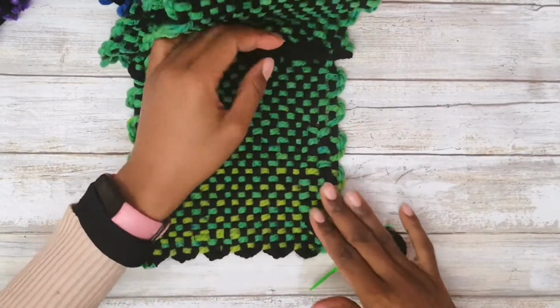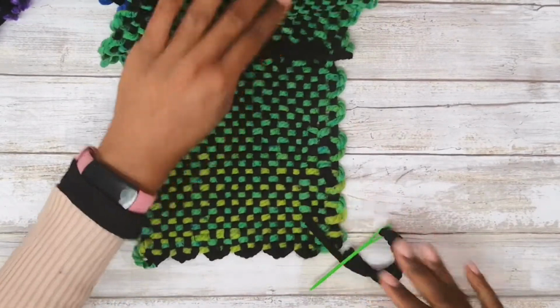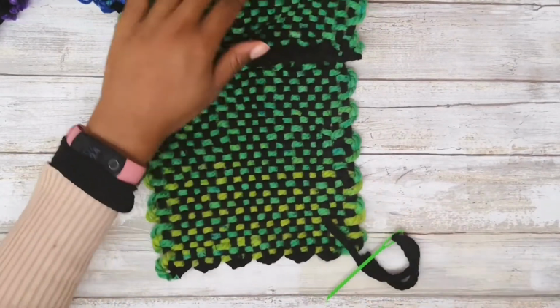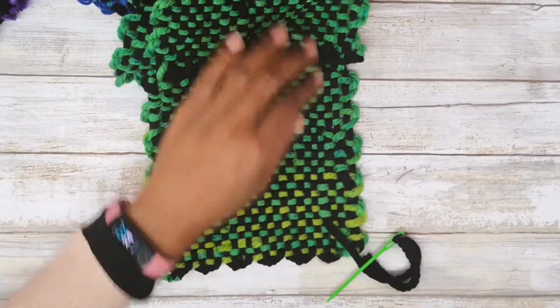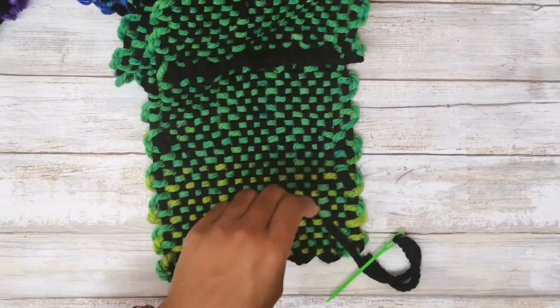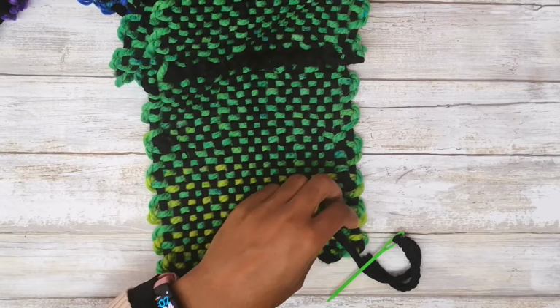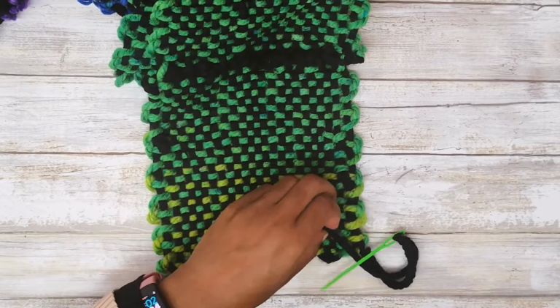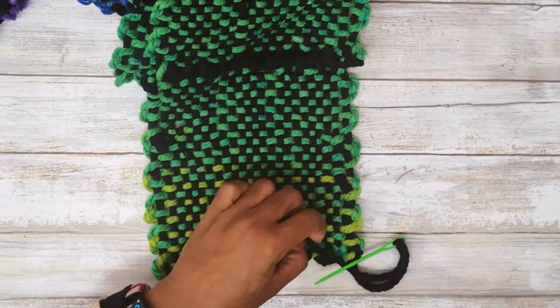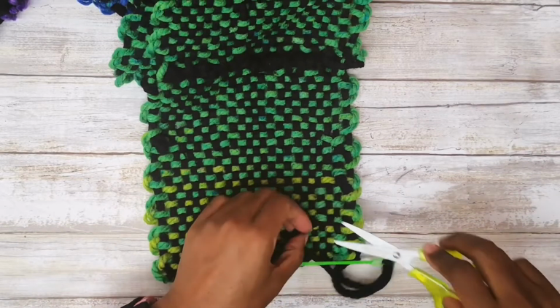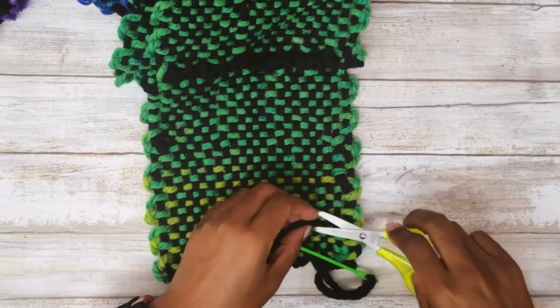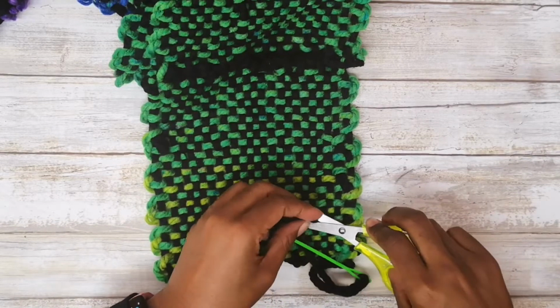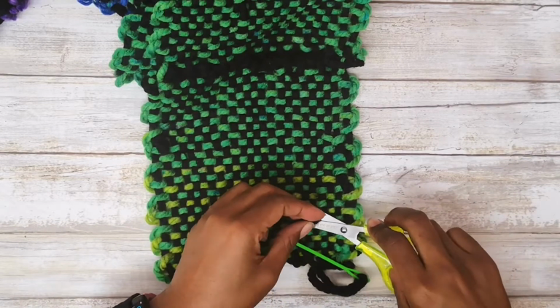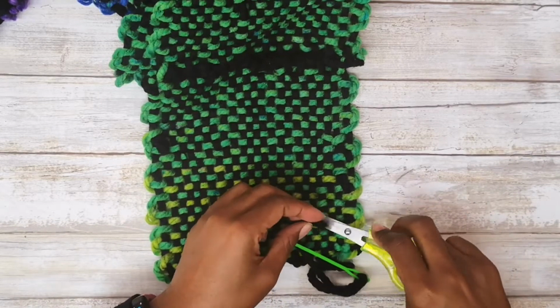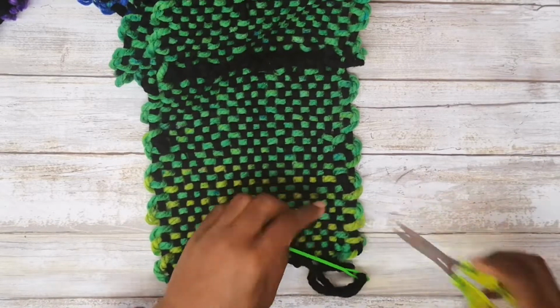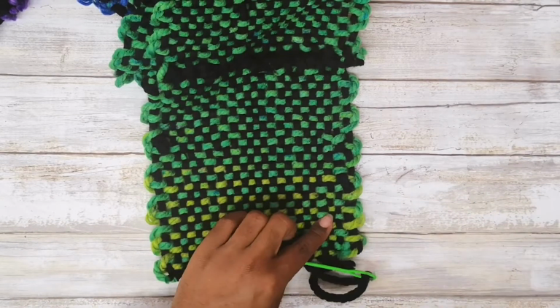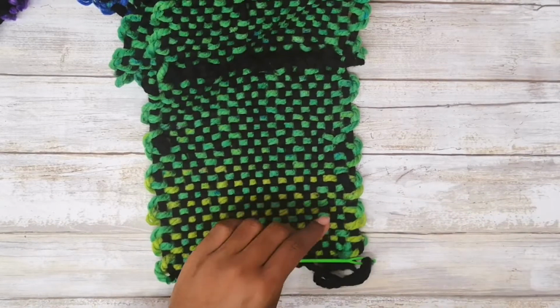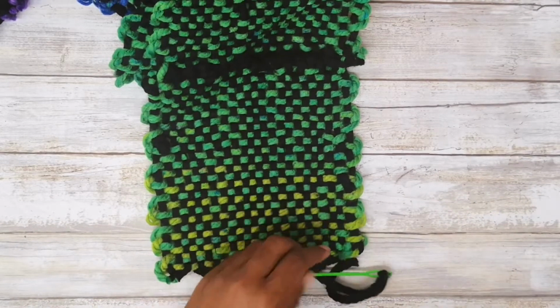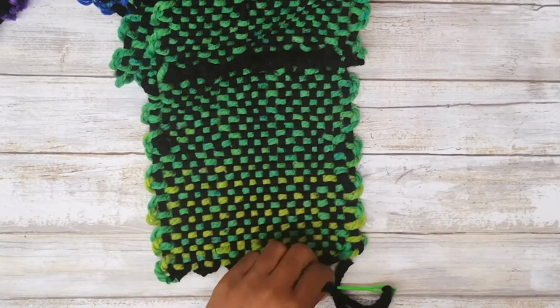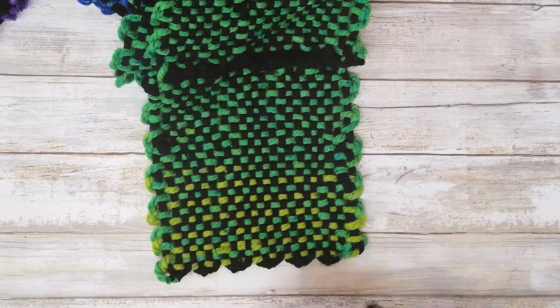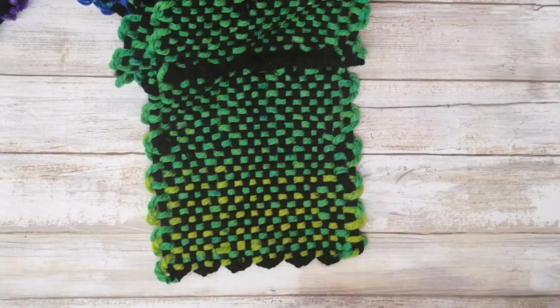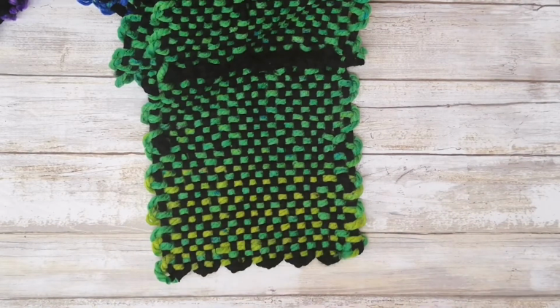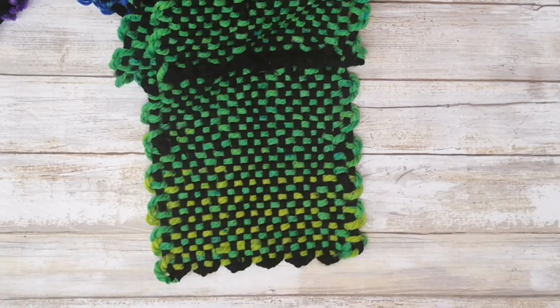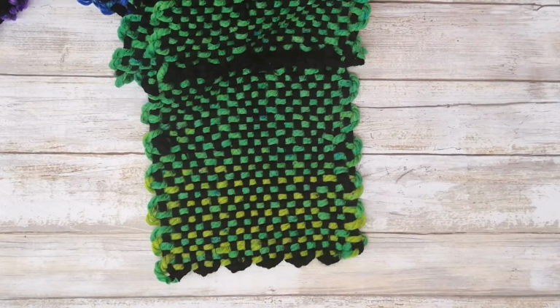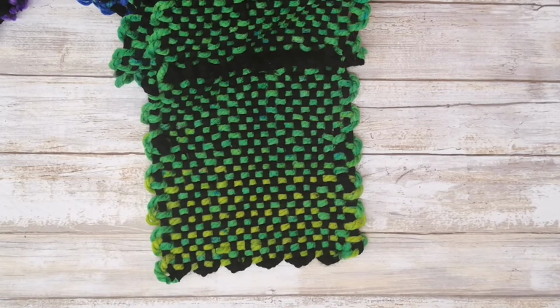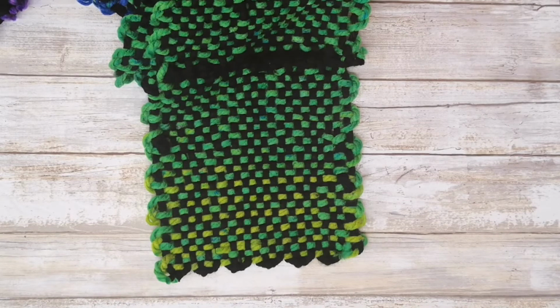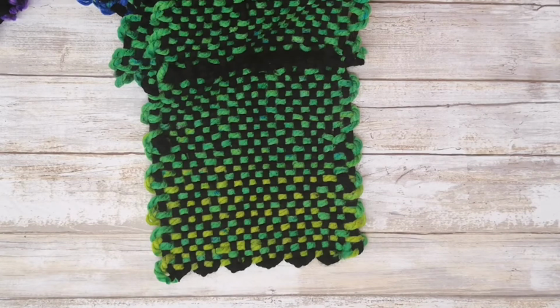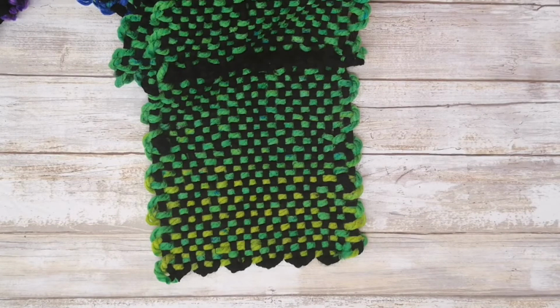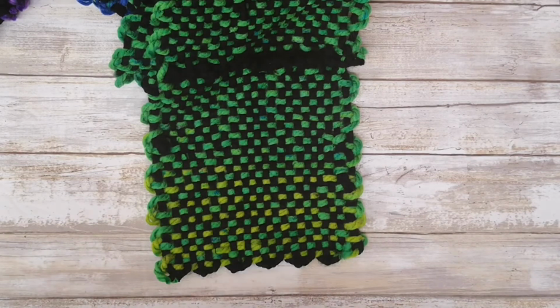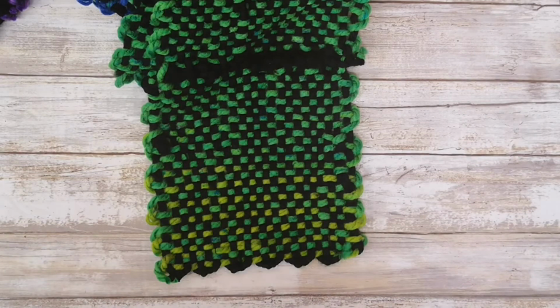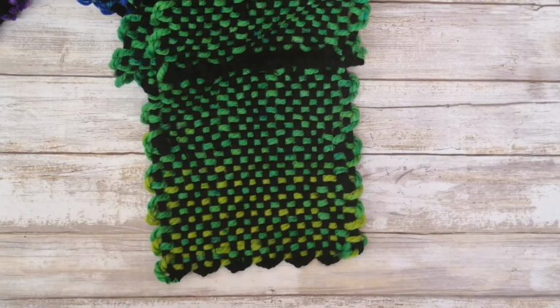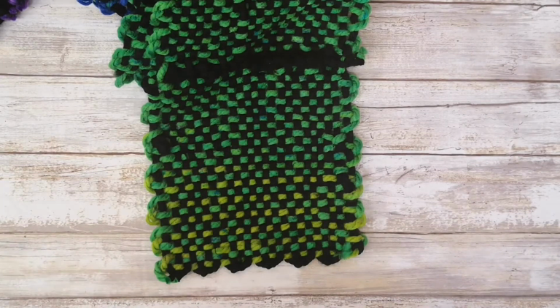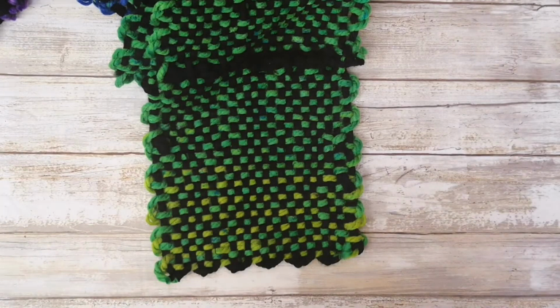And that is it — you are done. This scarf is done. Stay tuned for pictures.